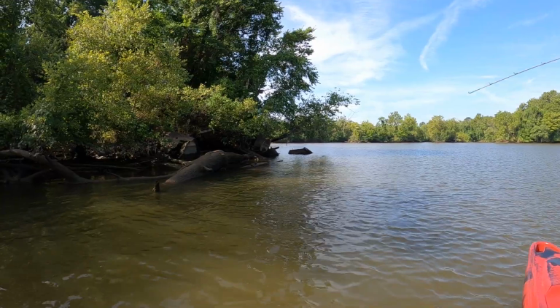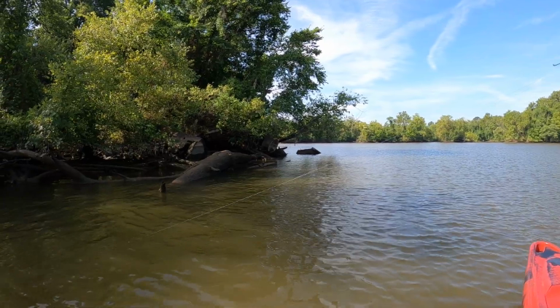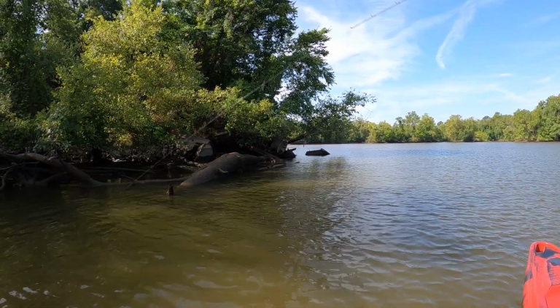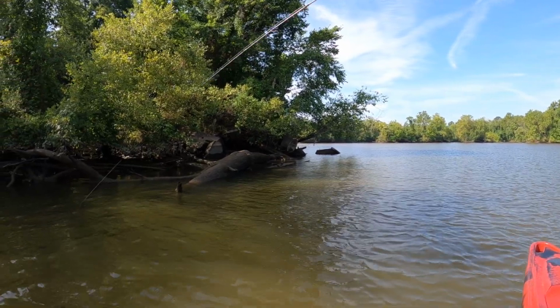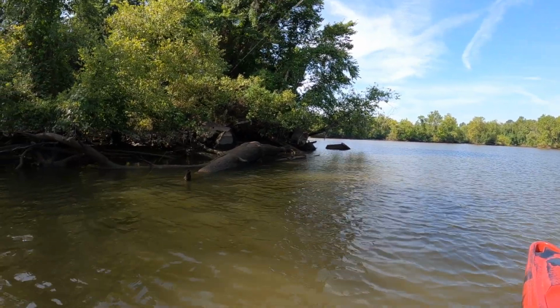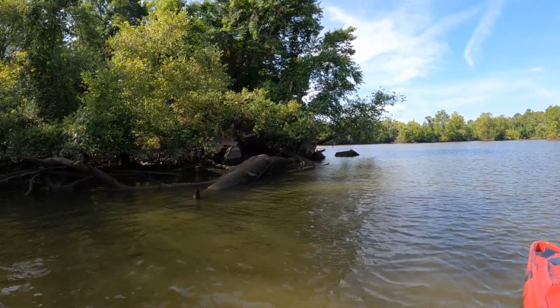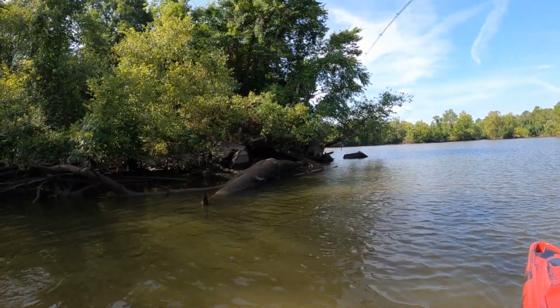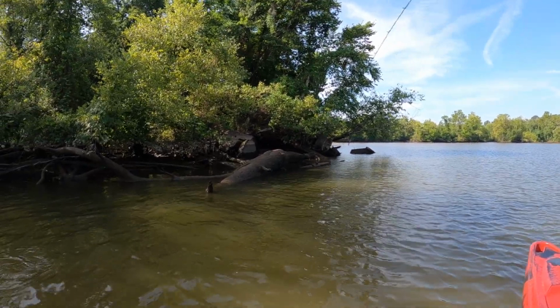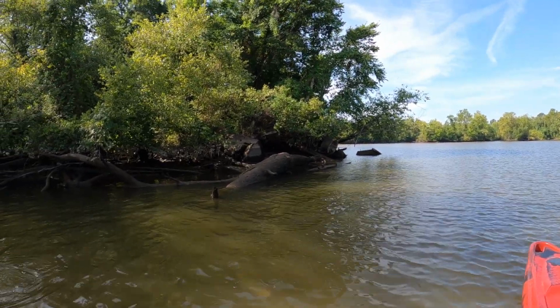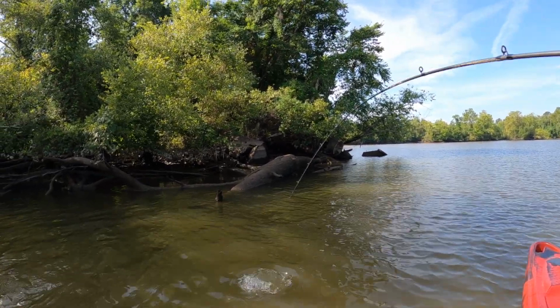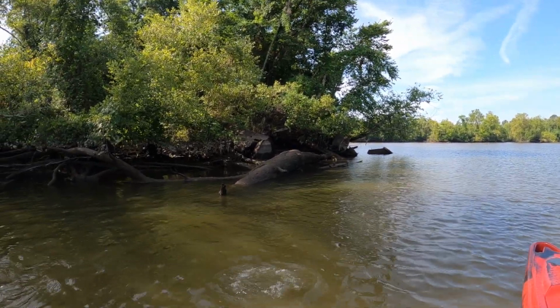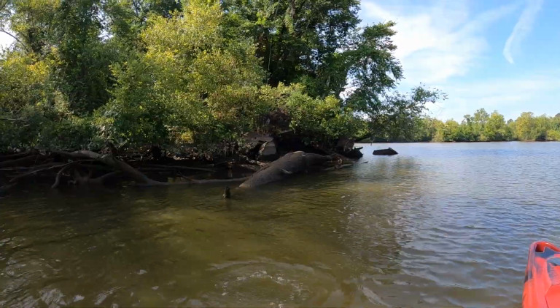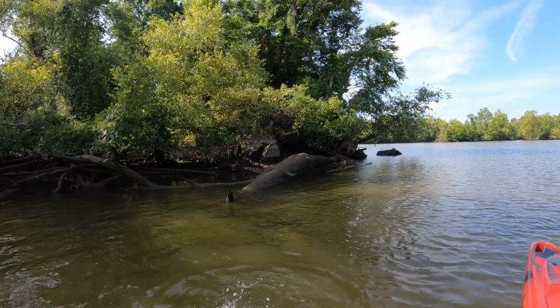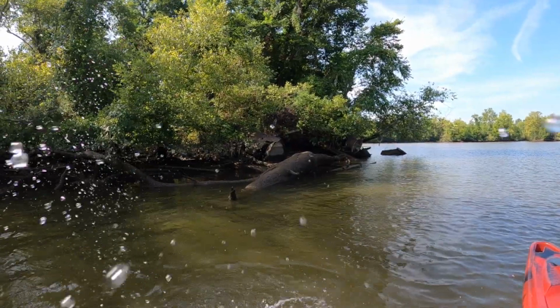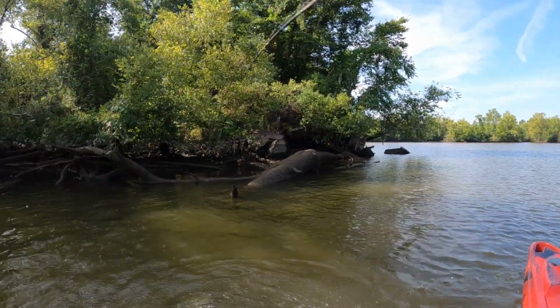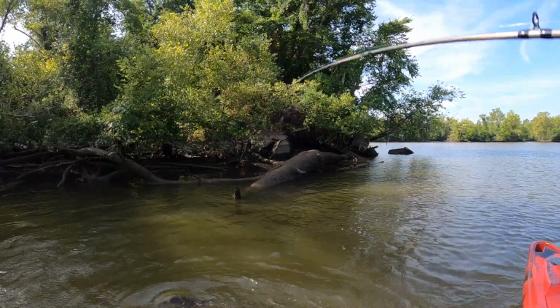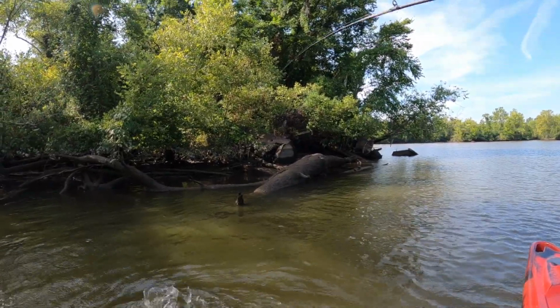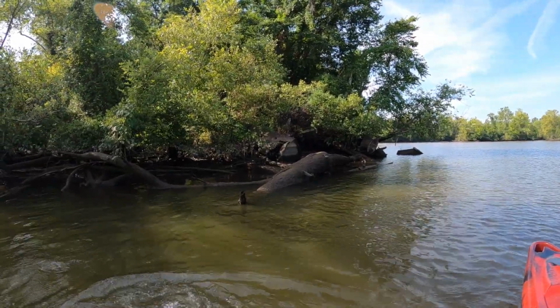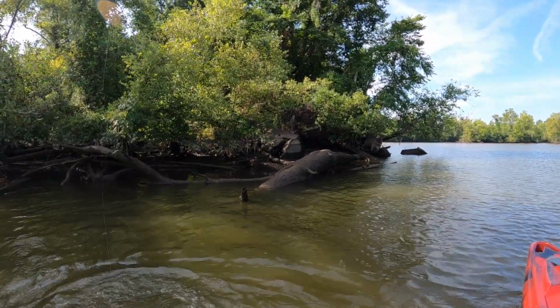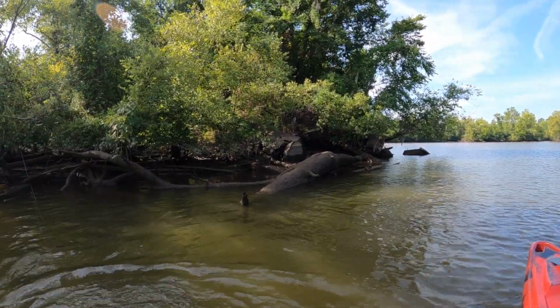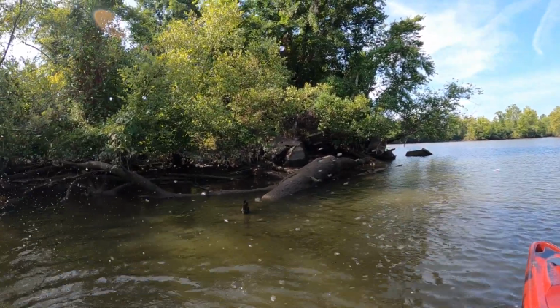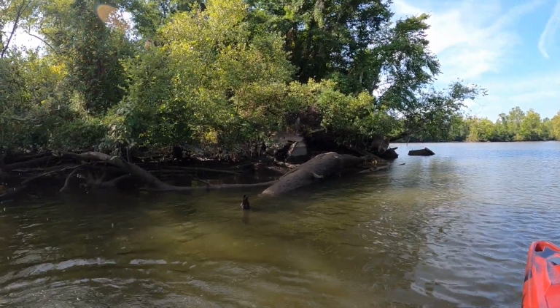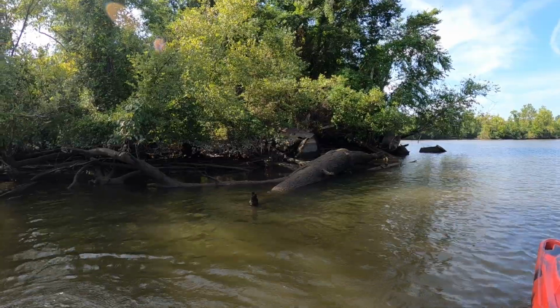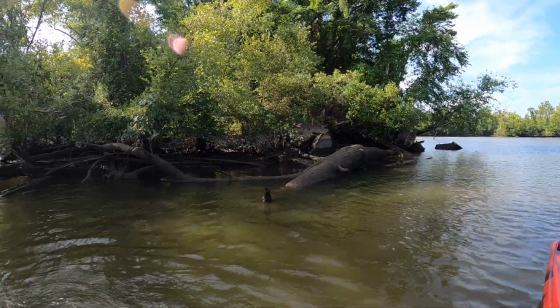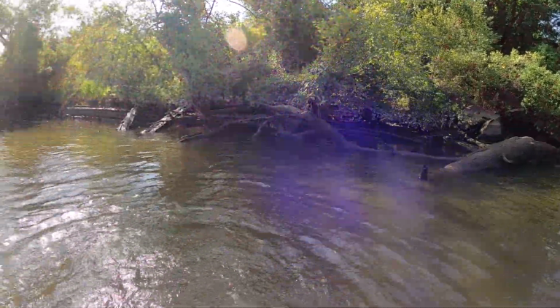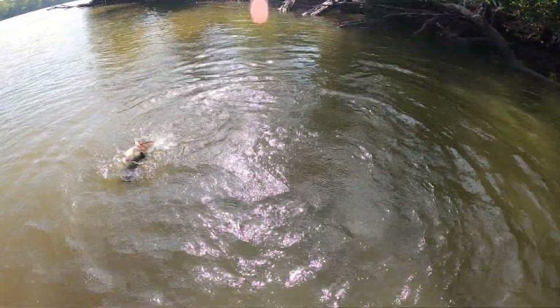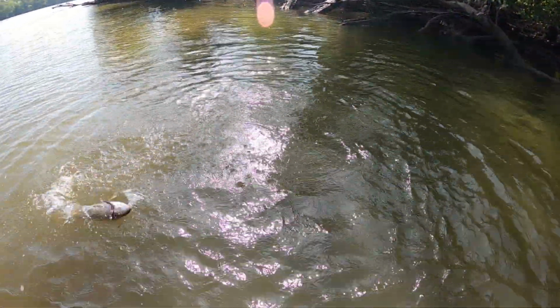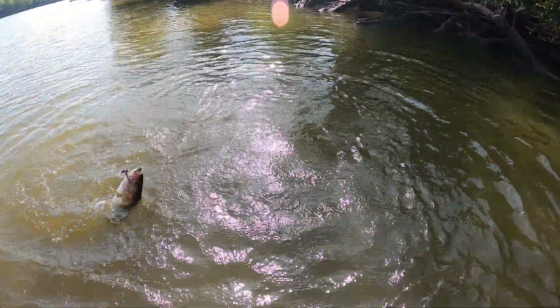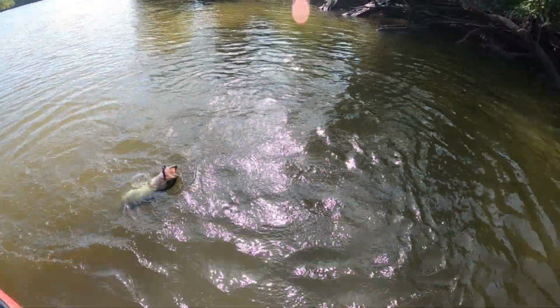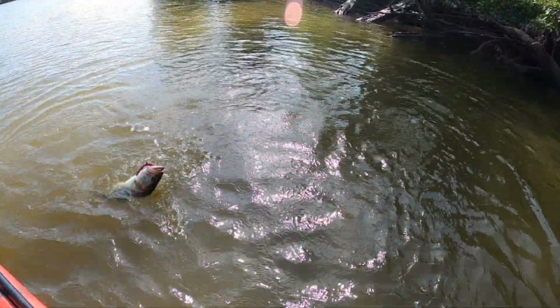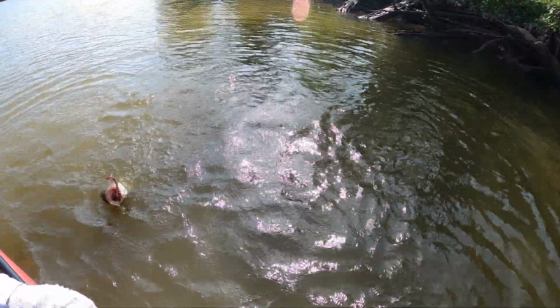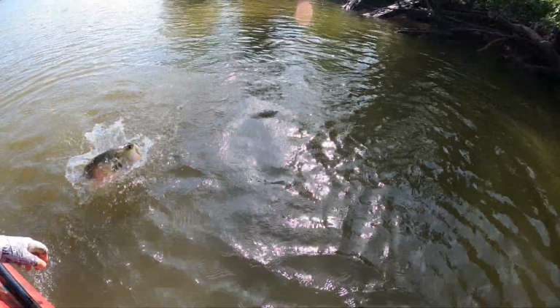That's a fish, guys. Oh, that's a fish! Nice. Oh yeah, that's a nice fish too. Whoa. That is a solid, solid fish, guys.